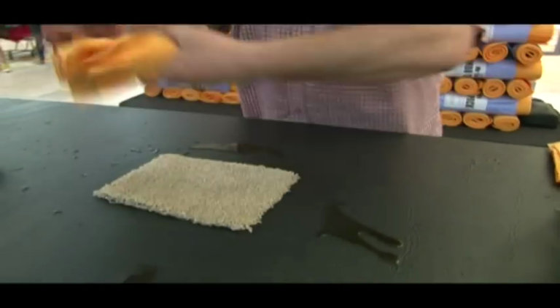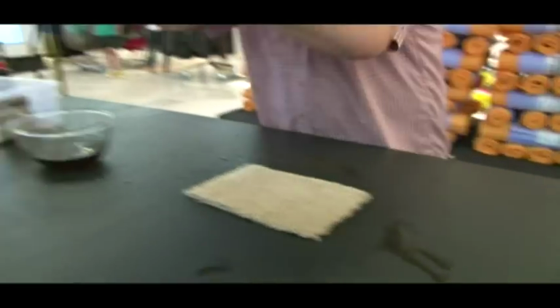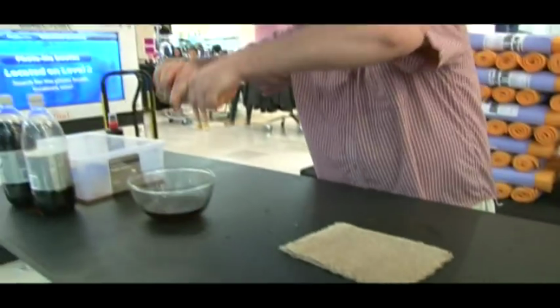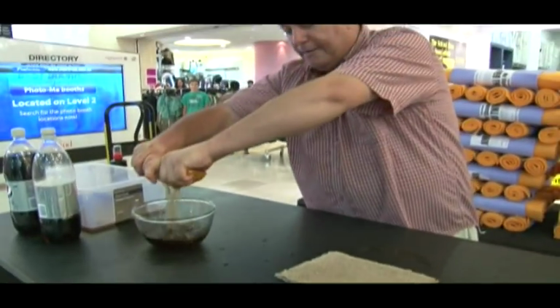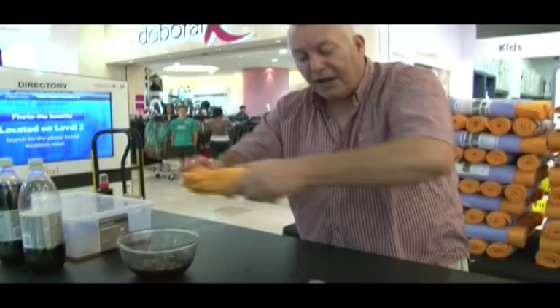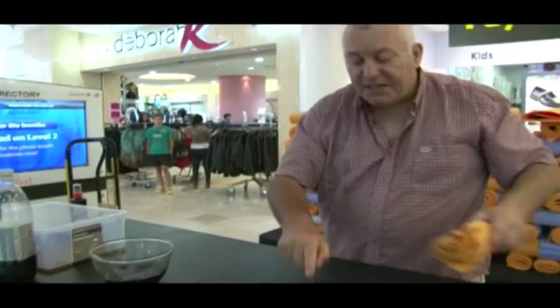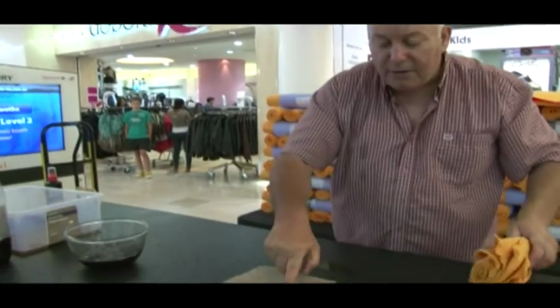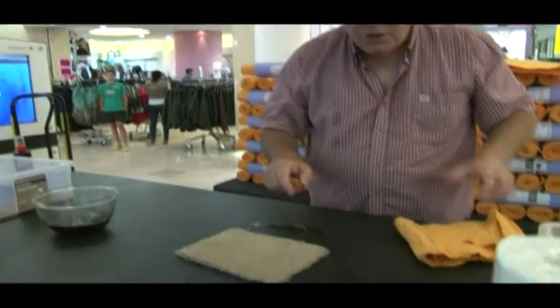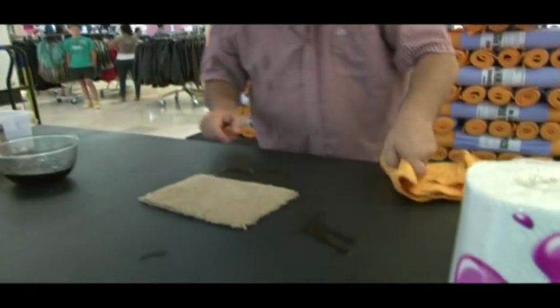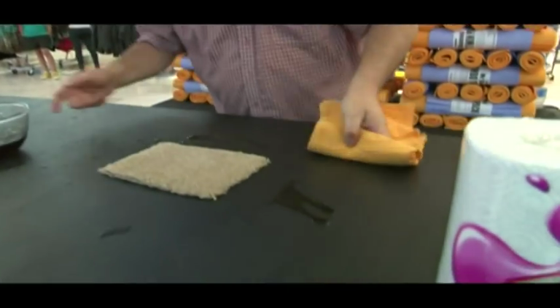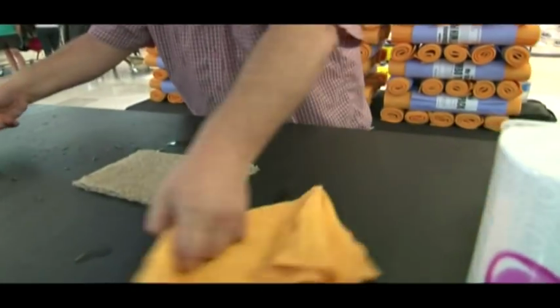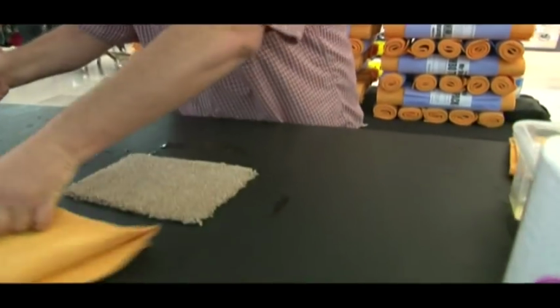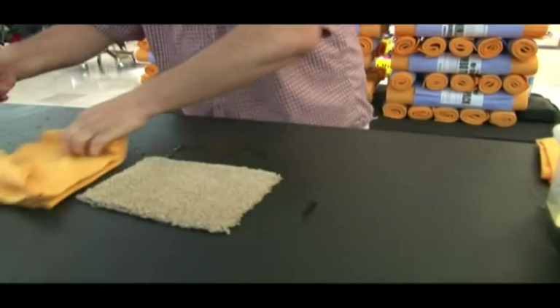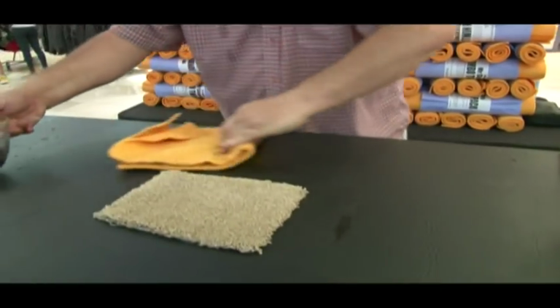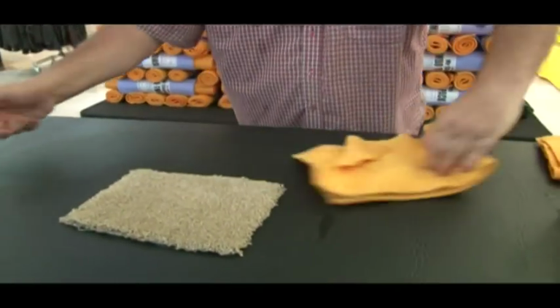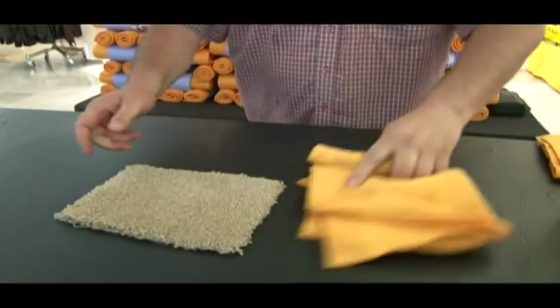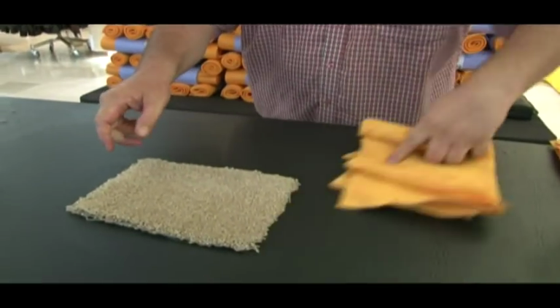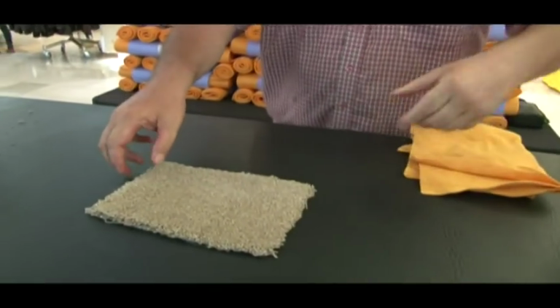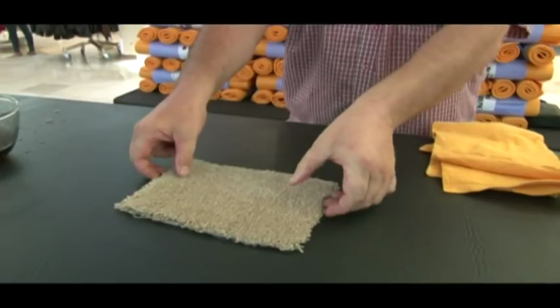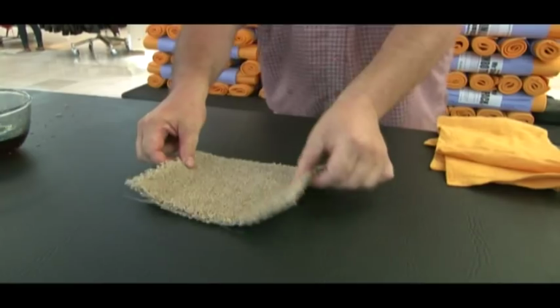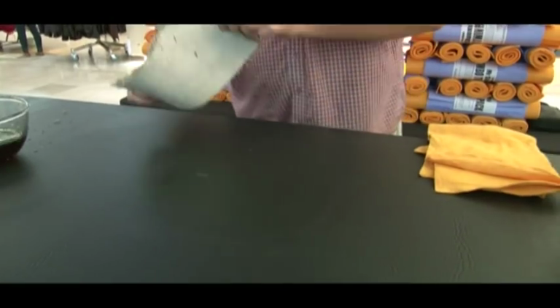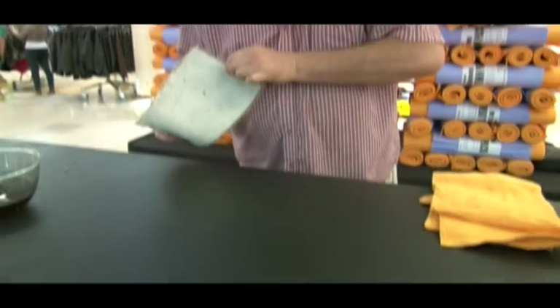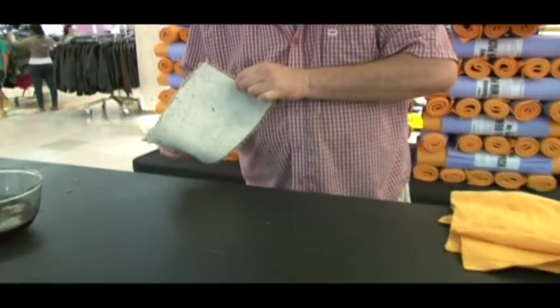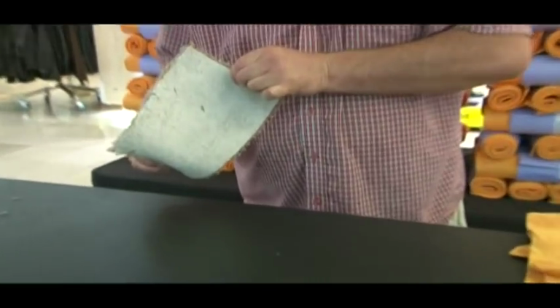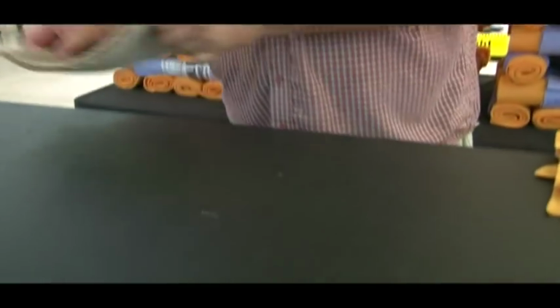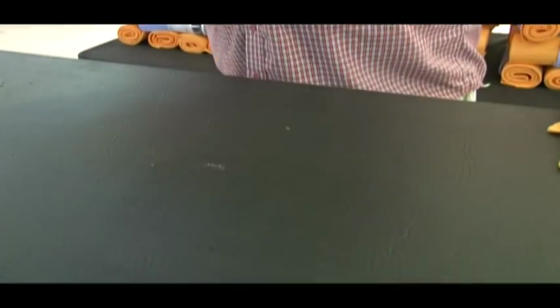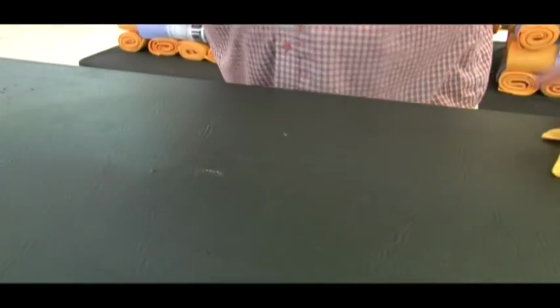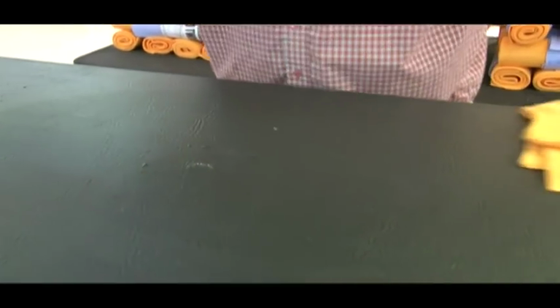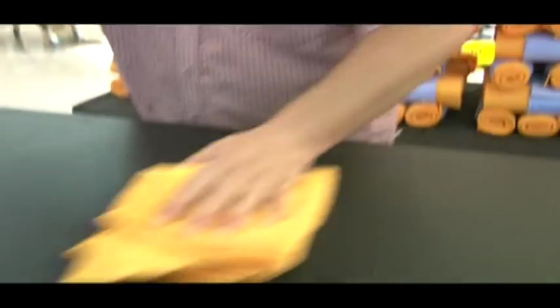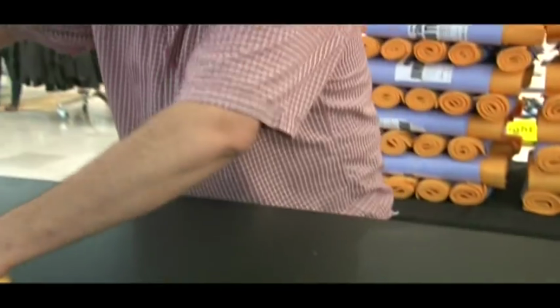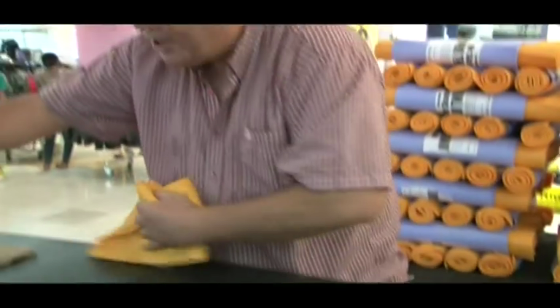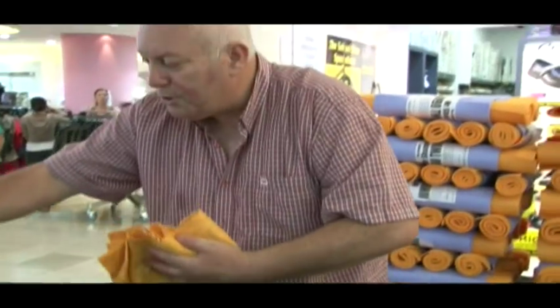Now let's have a look — that carpet is now clean and dry. And a lot more importantly, them floorboards, they're dry enough to walk on. The chamois is machine washable.